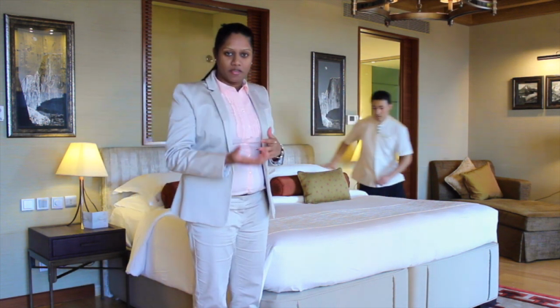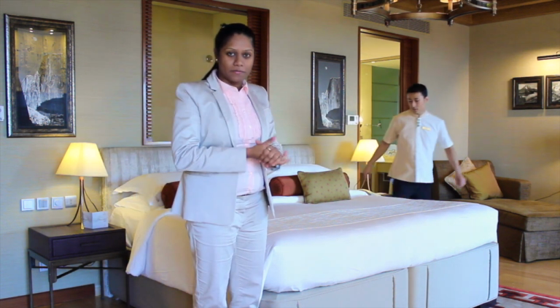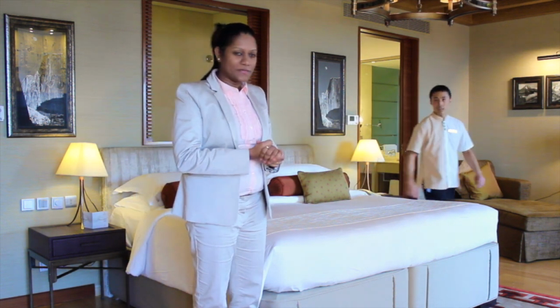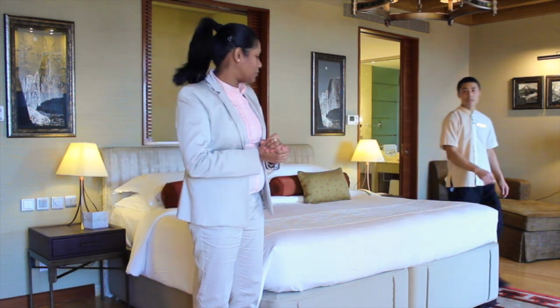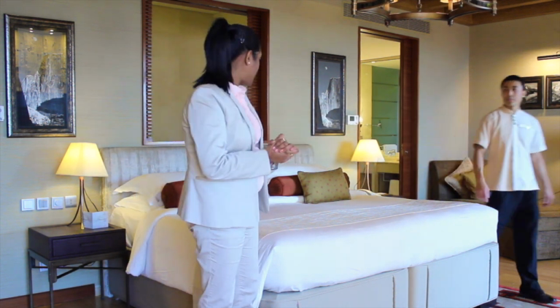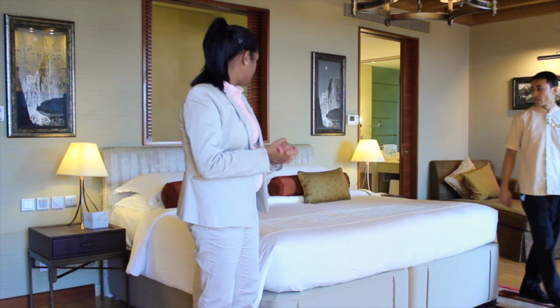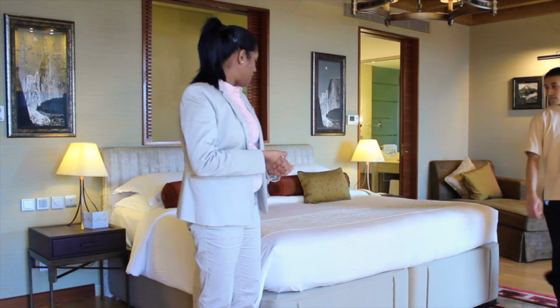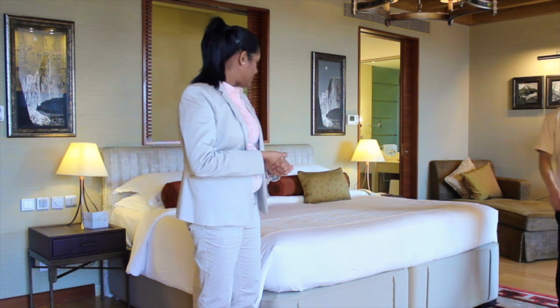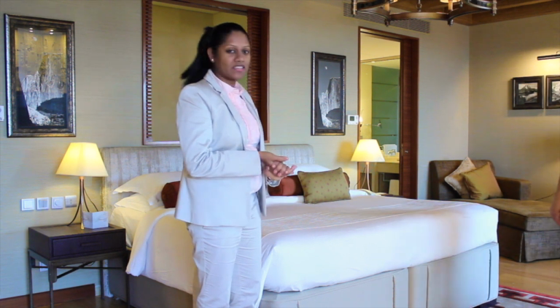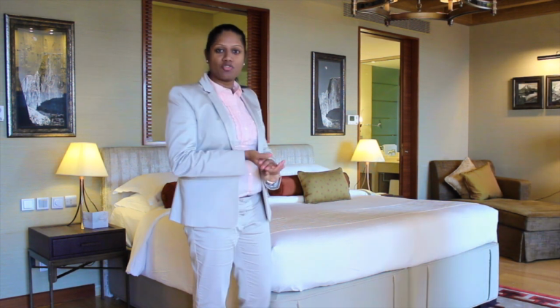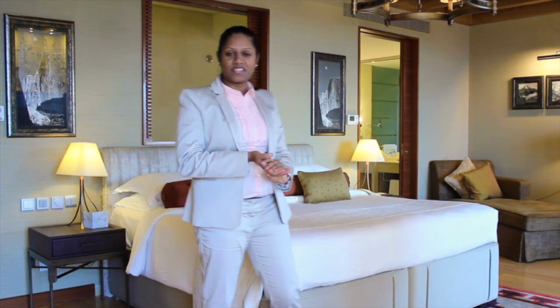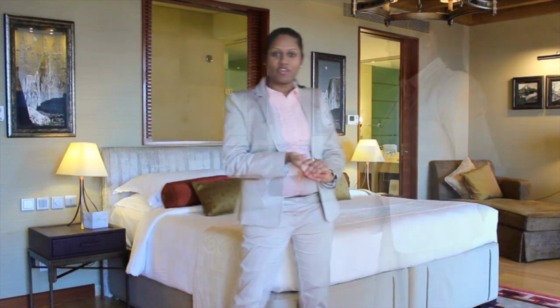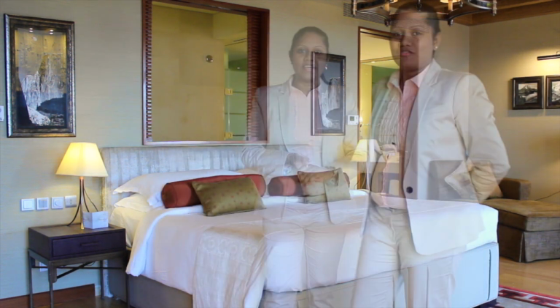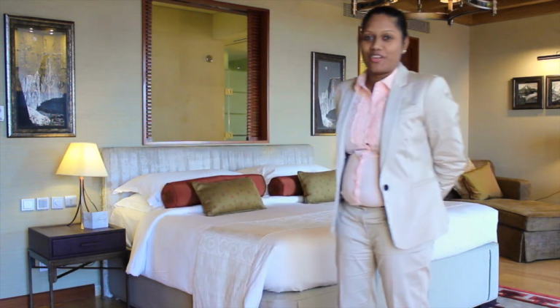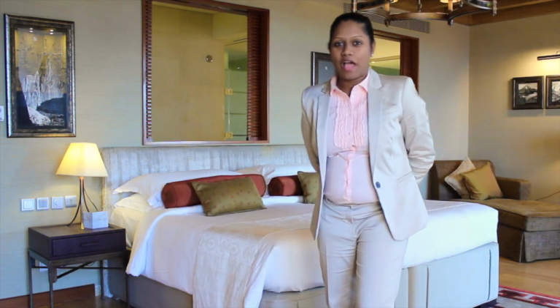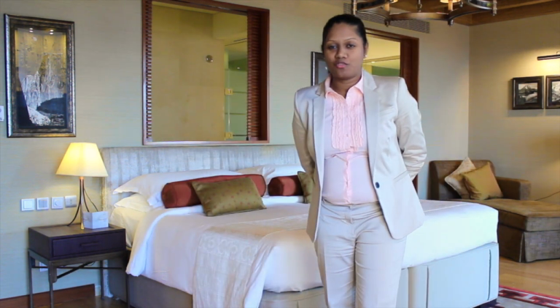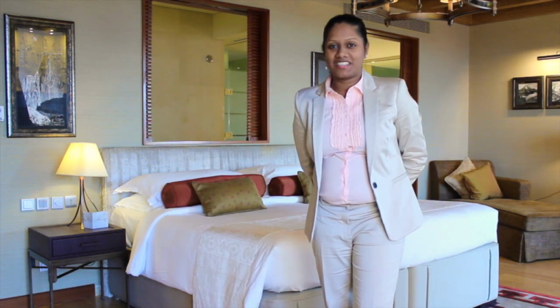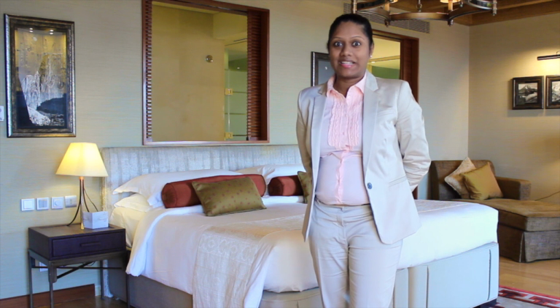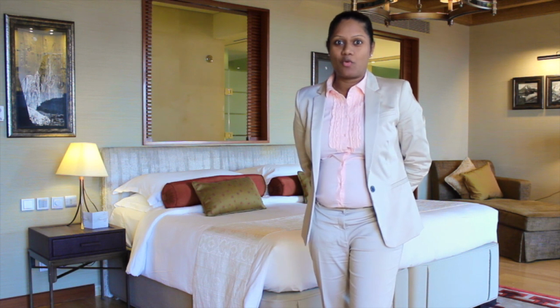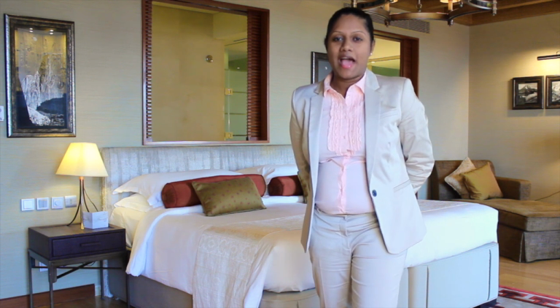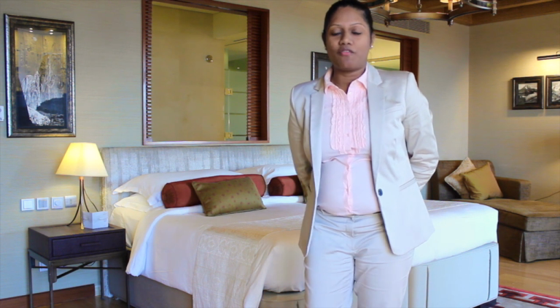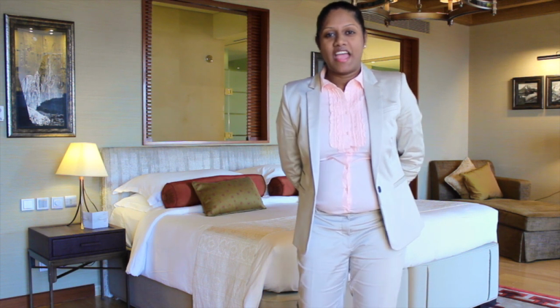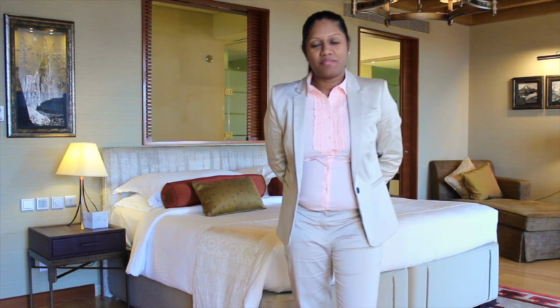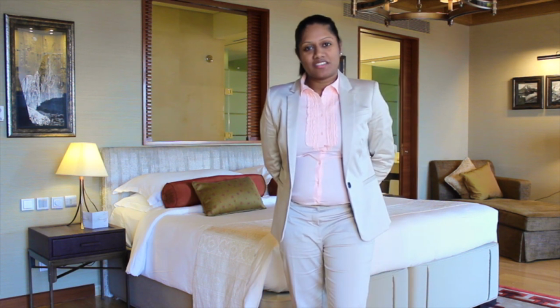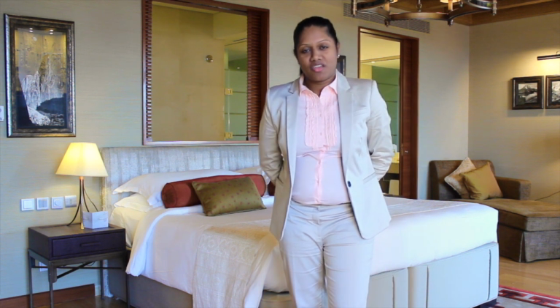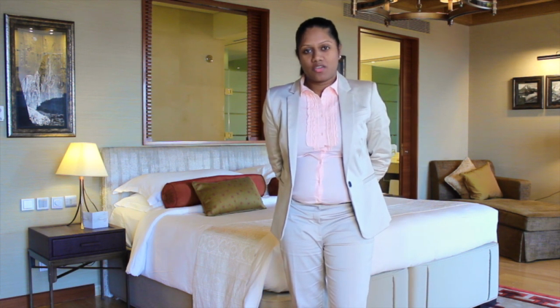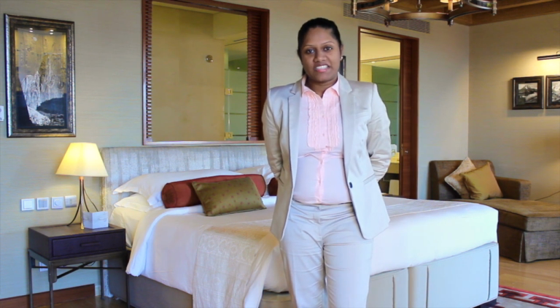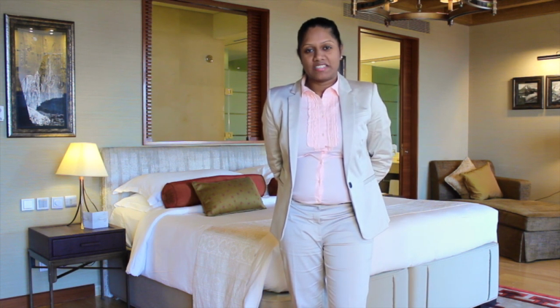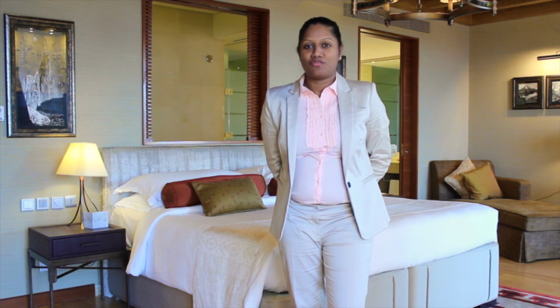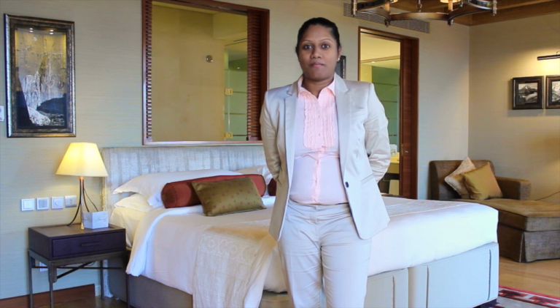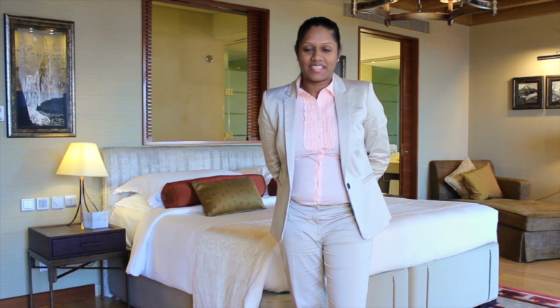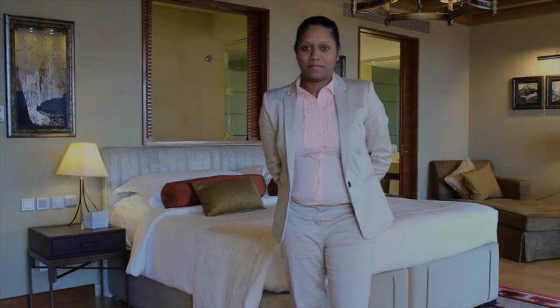That was the wrap-up of our bed-making skill. I'm sure you must have enjoyed it and you're ready to get into a nice sleep mode. Please let us know should you have any queries, and stay tuned for some more exciting things.